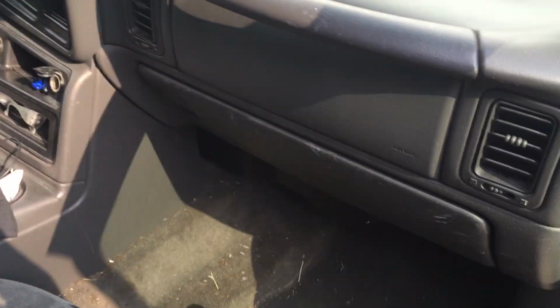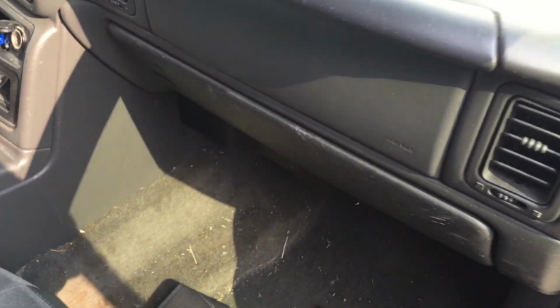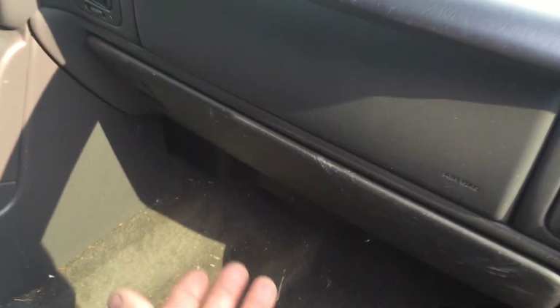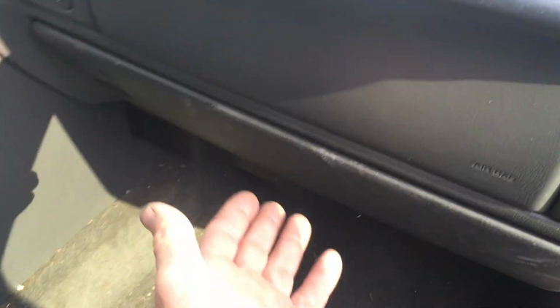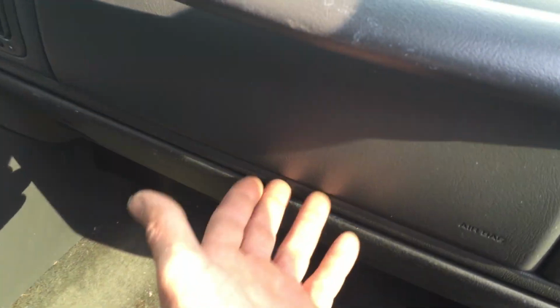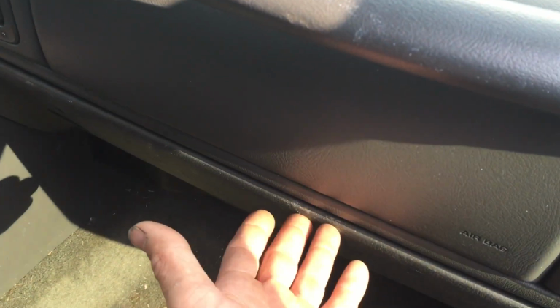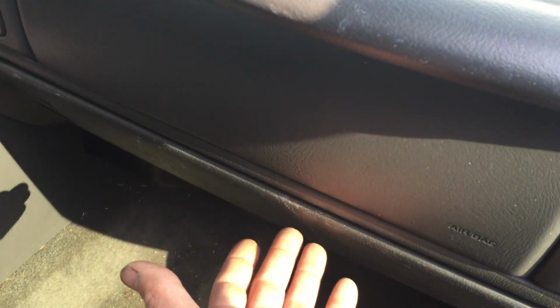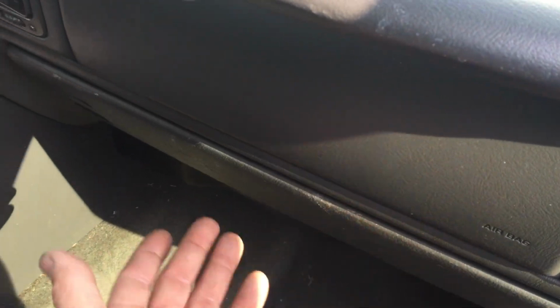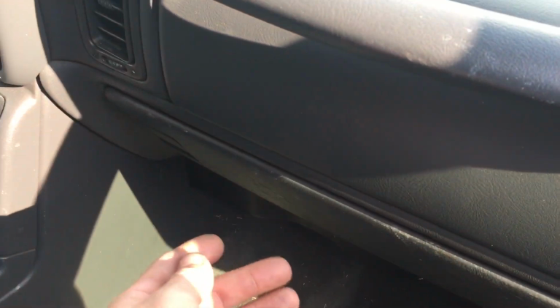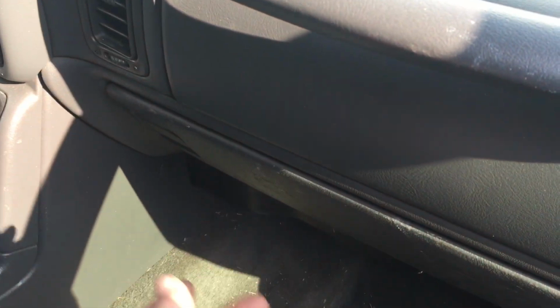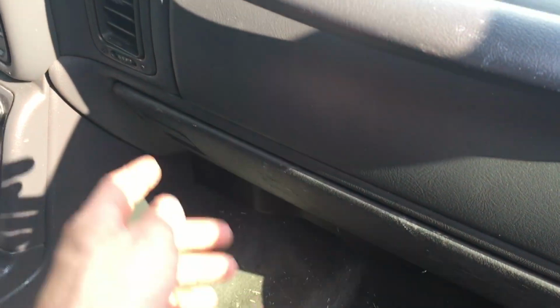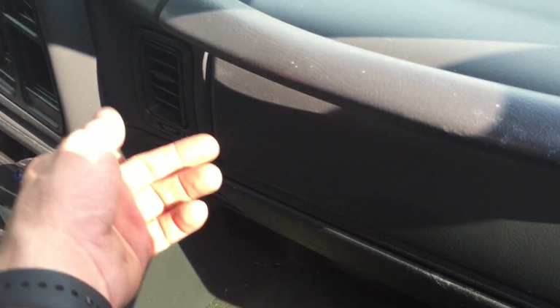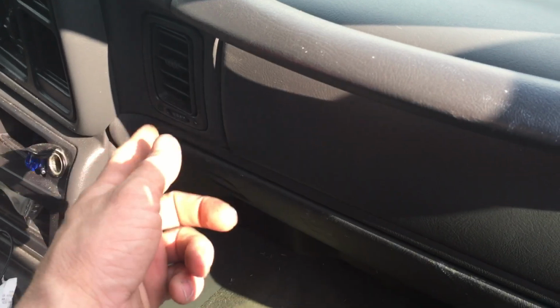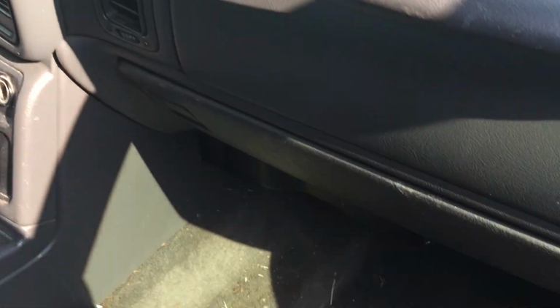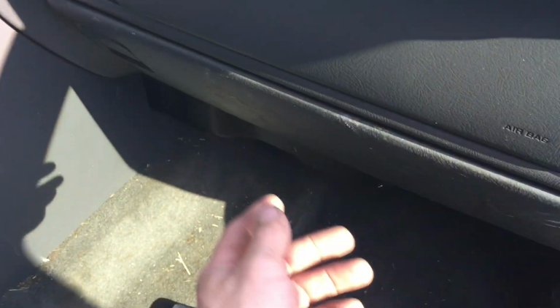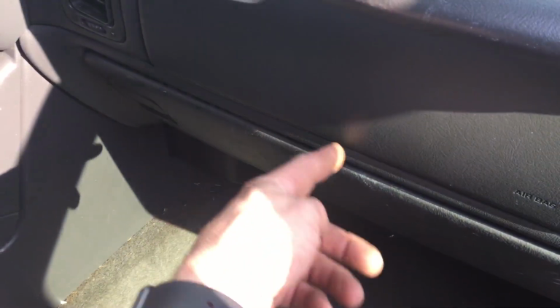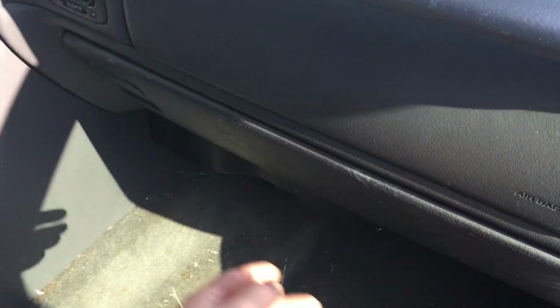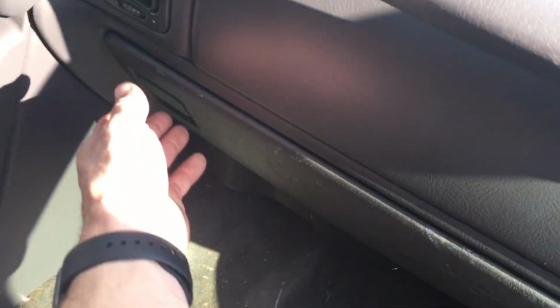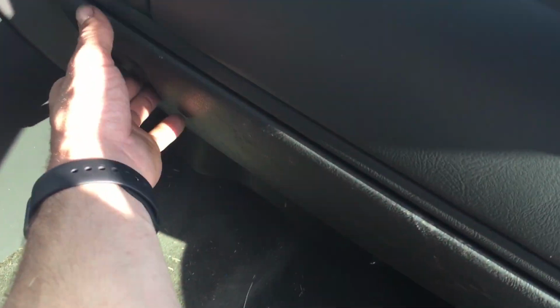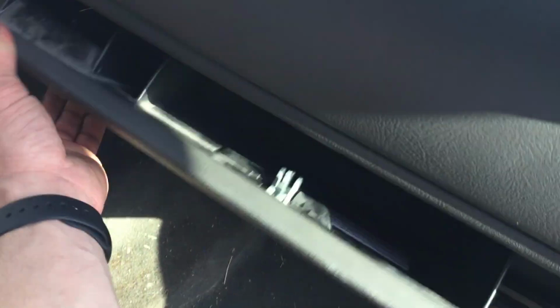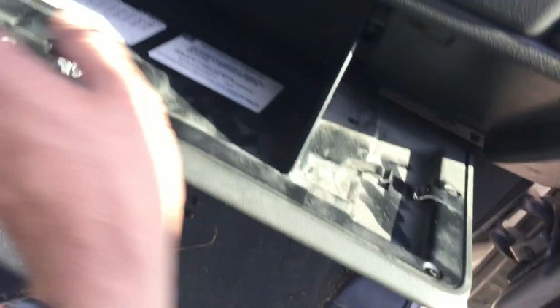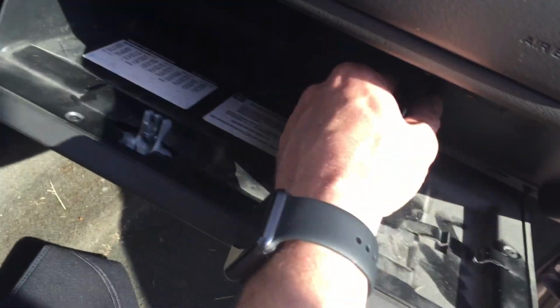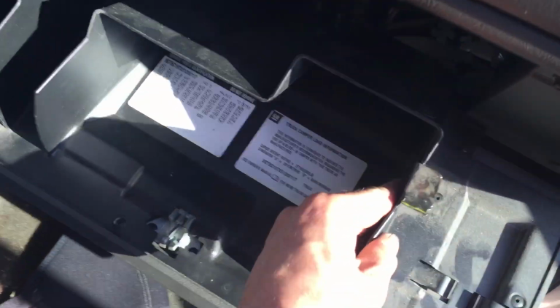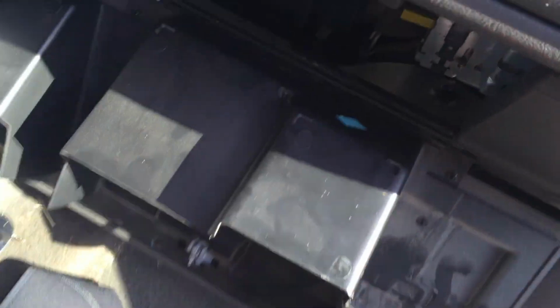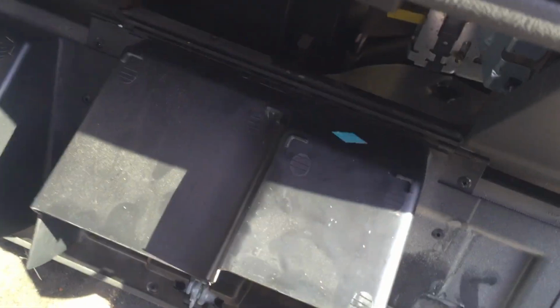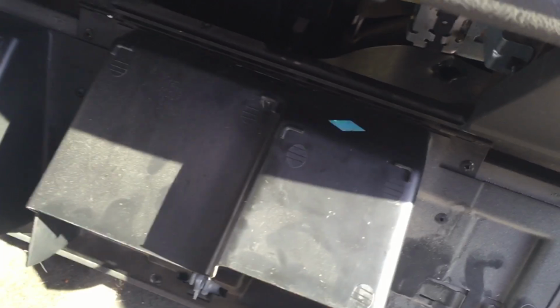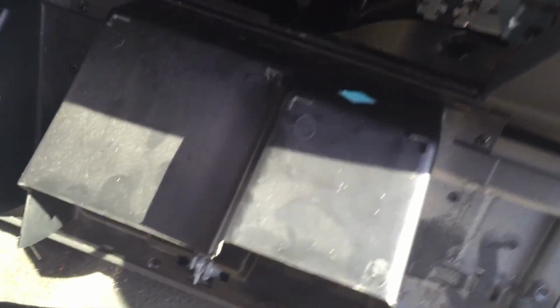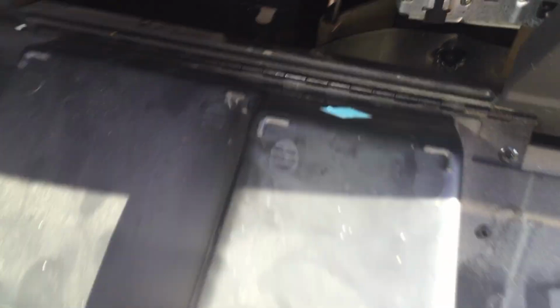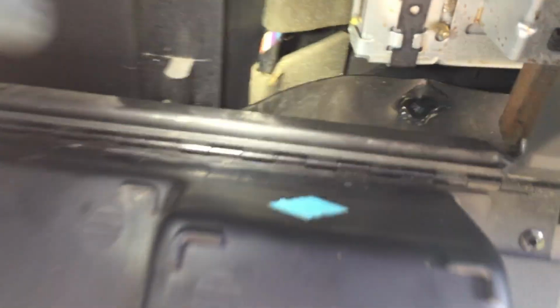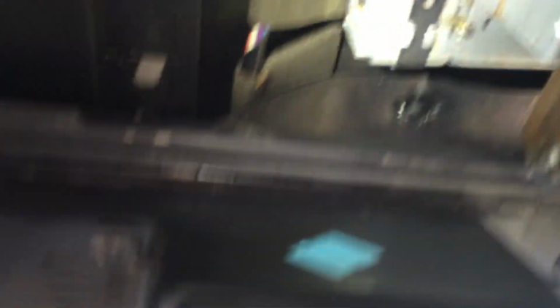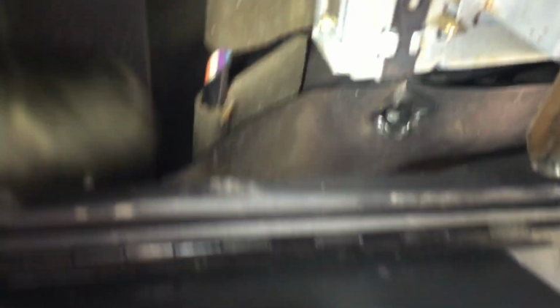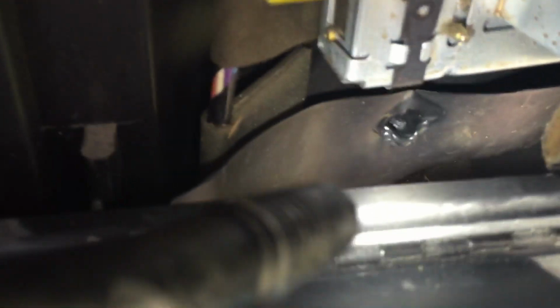He said it was sitting there idling, and all of a sudden he noticed smoke pouring out of the vents and out from around the glove box. So he let the glove box down and he said he could see flames down there.